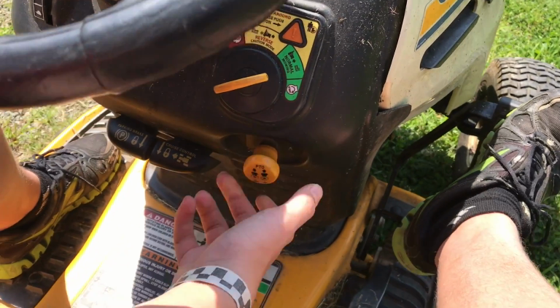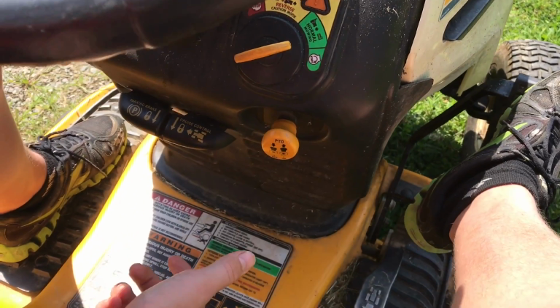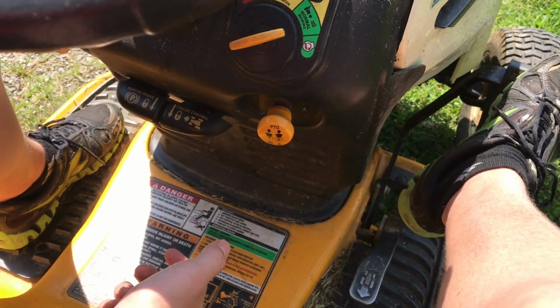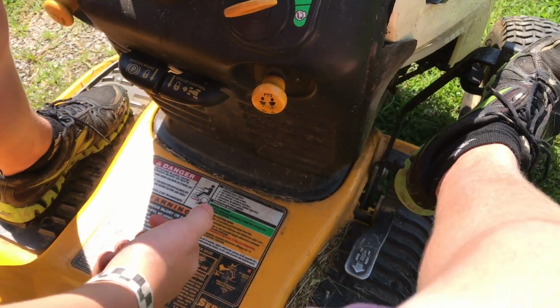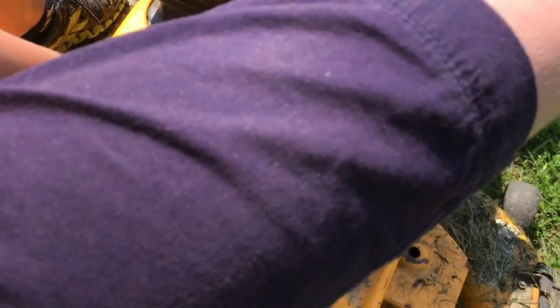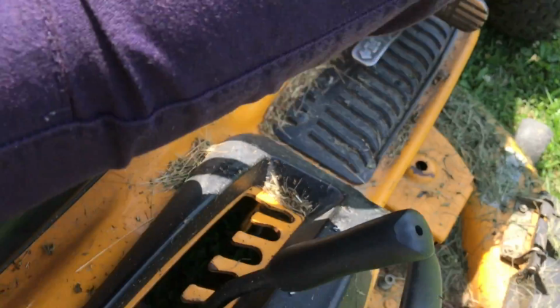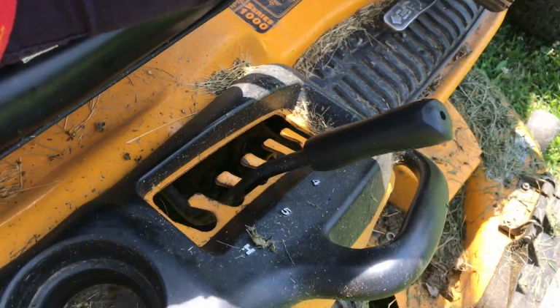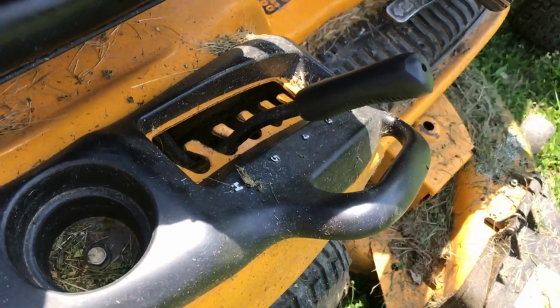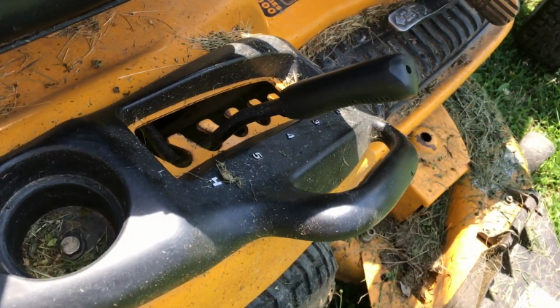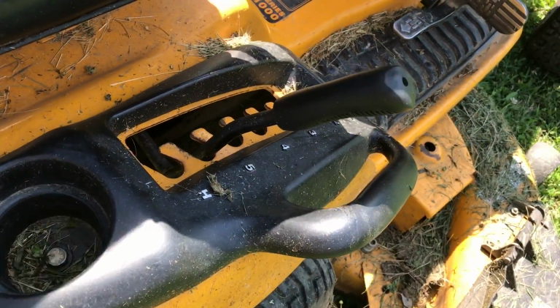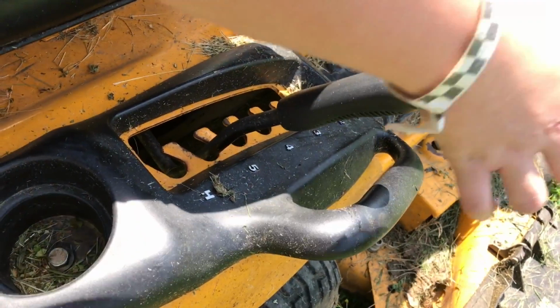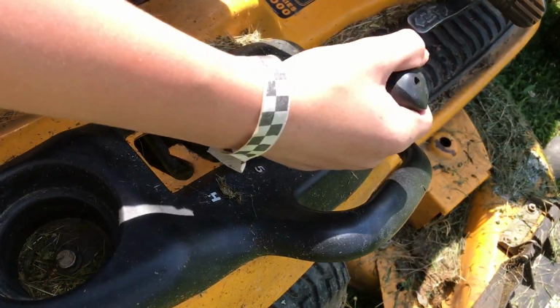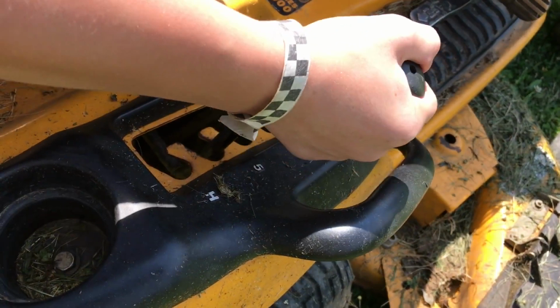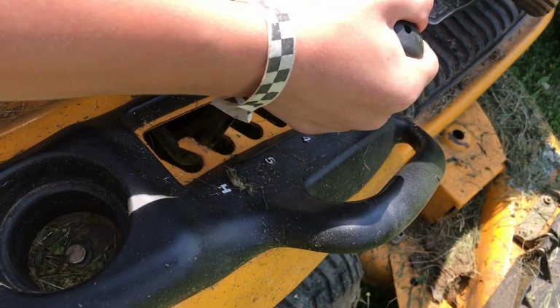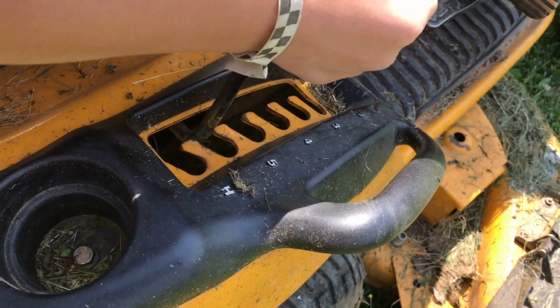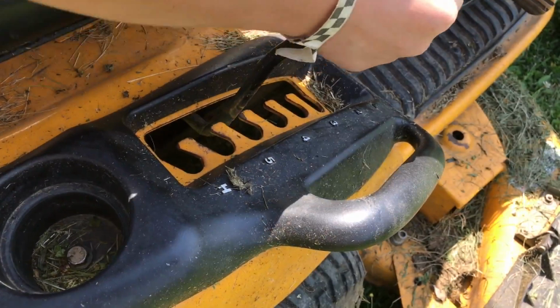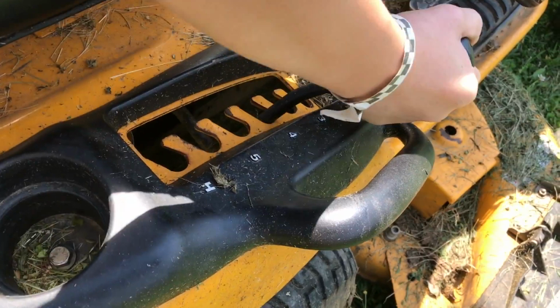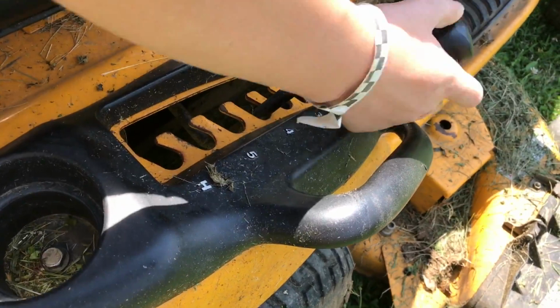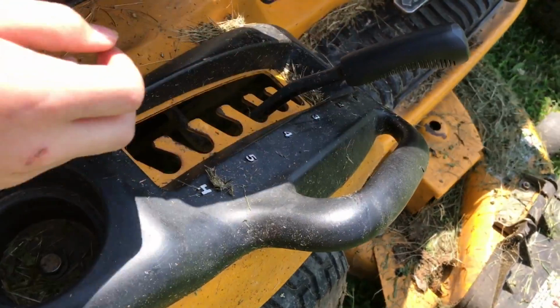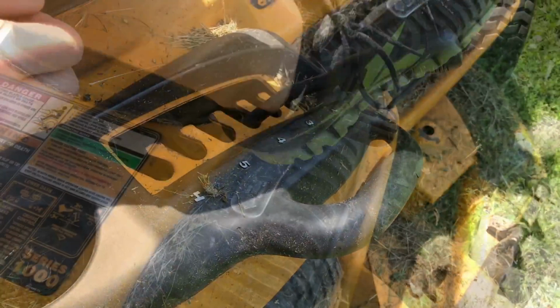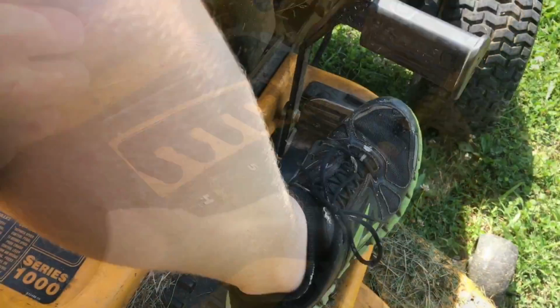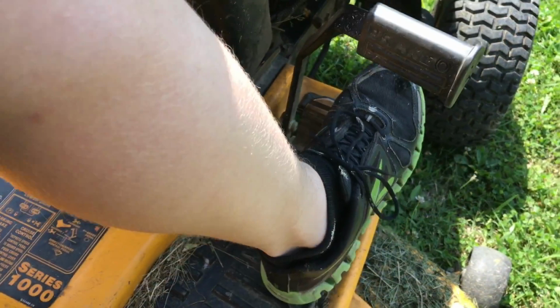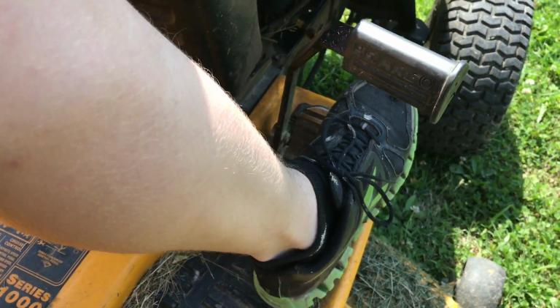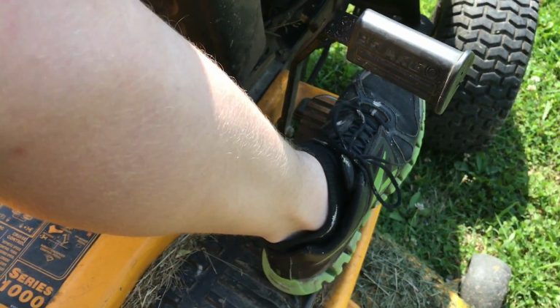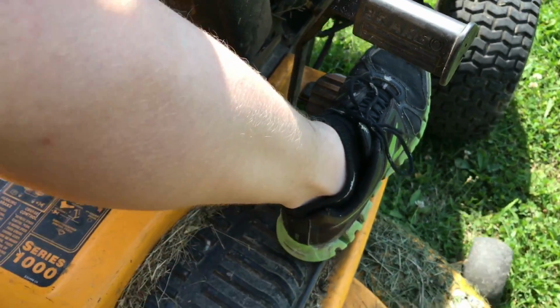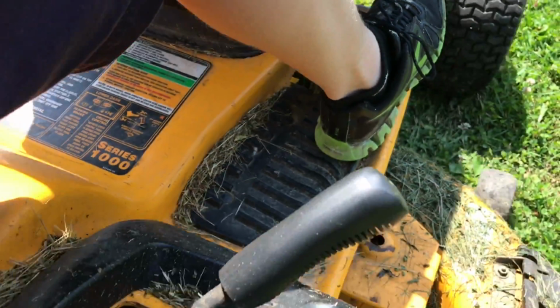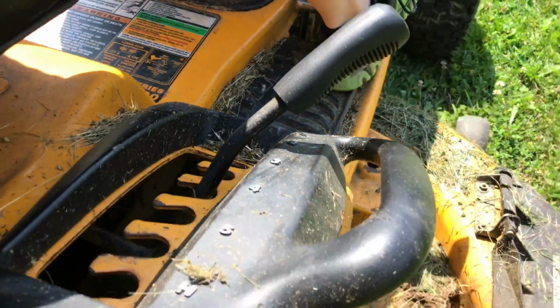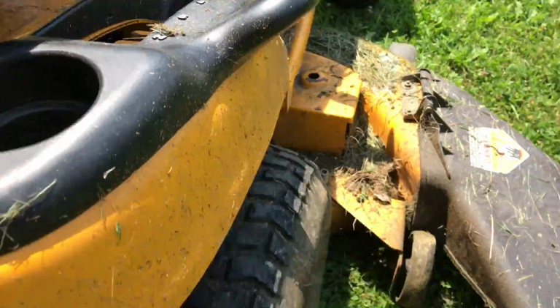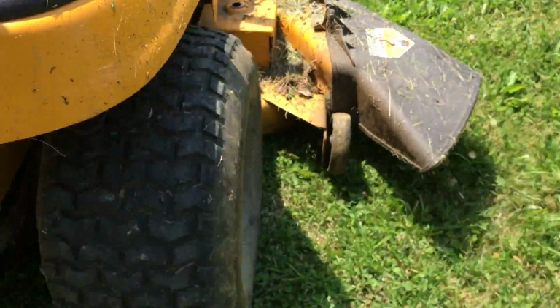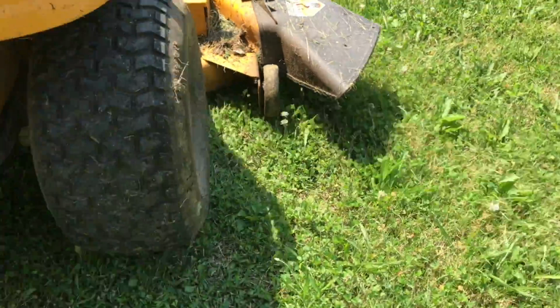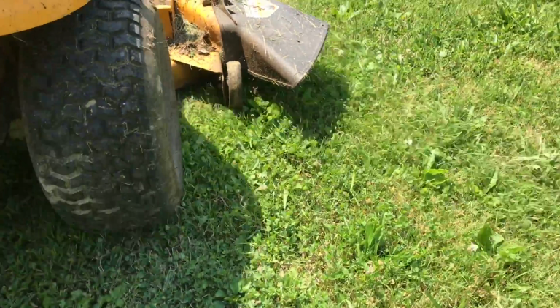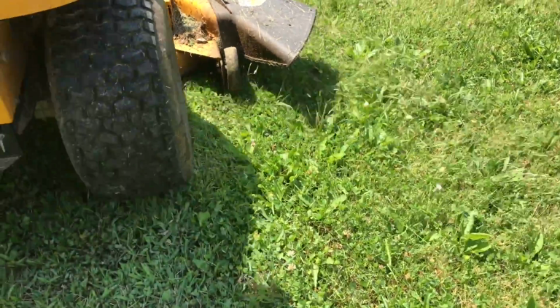You pull this button — this engages the blades. Now you can adjust the height that you want to mow at, then go ahead and take your foot off the brake, move forward, and you're cutting grass.